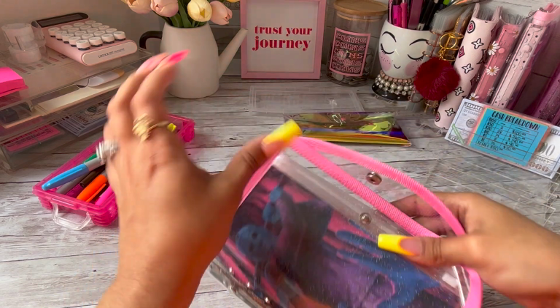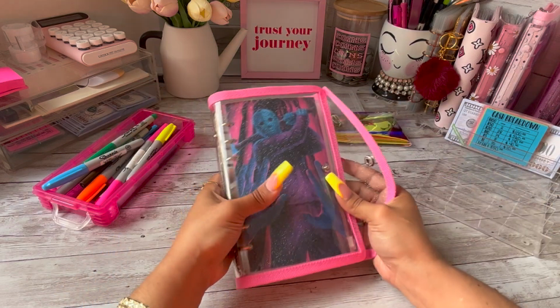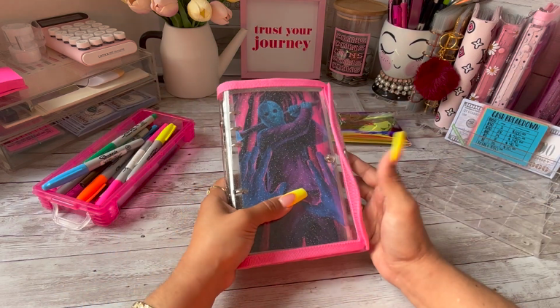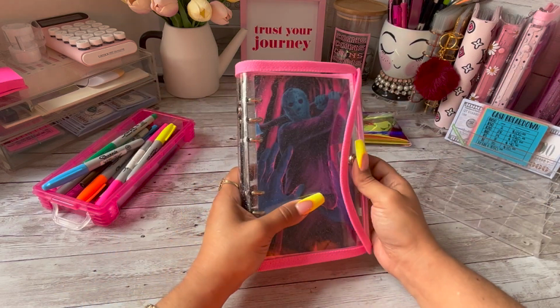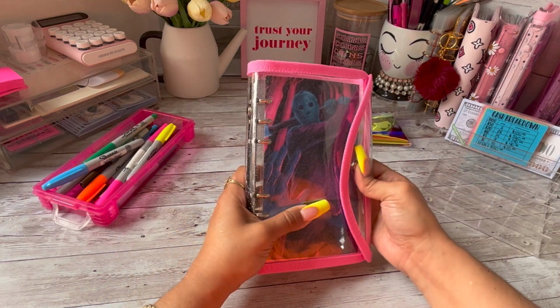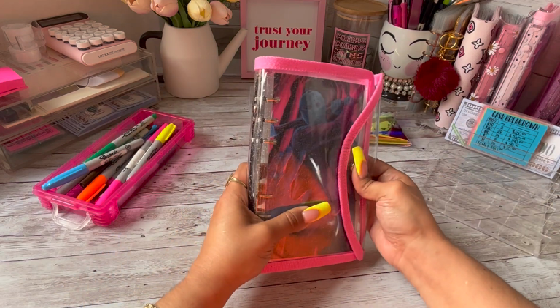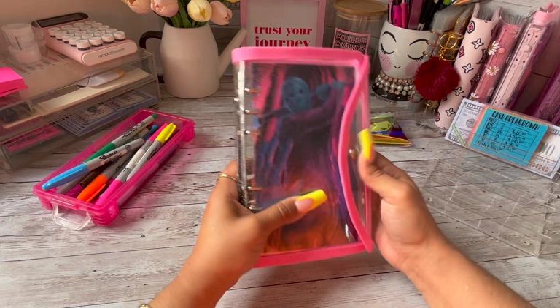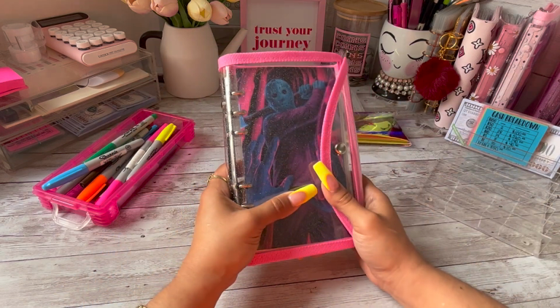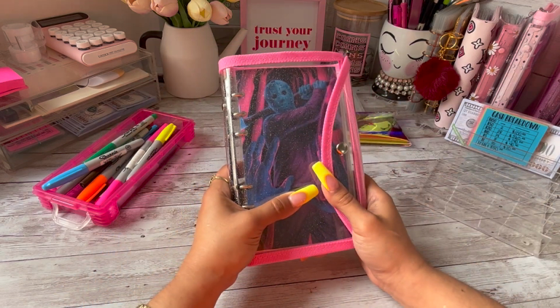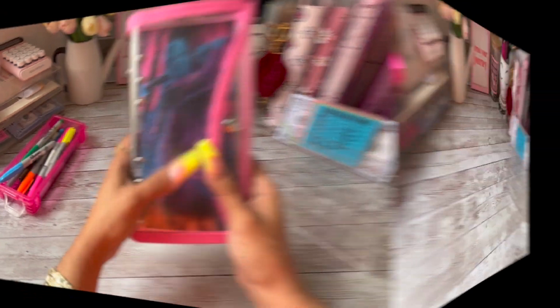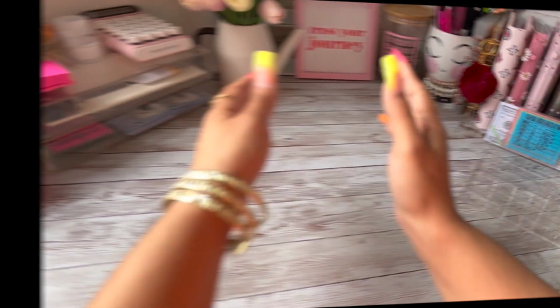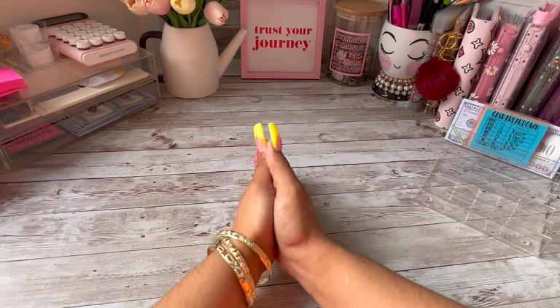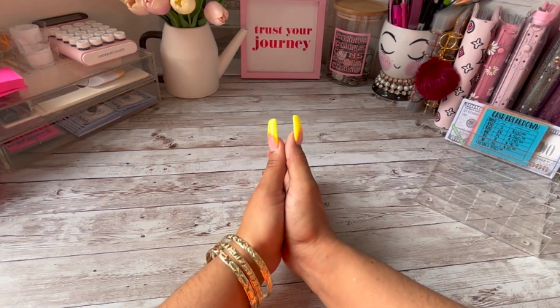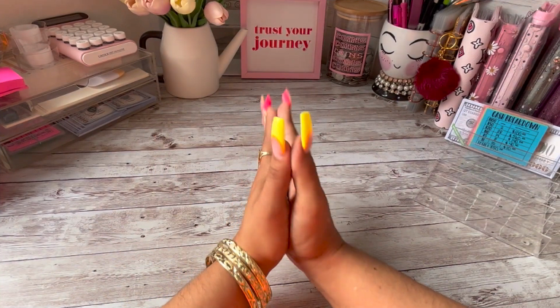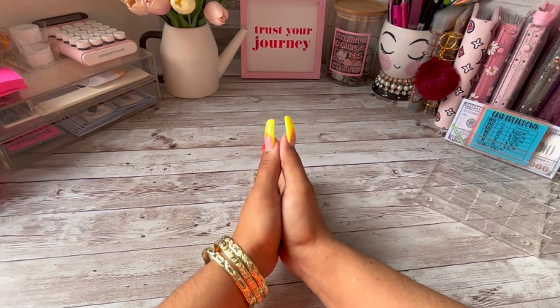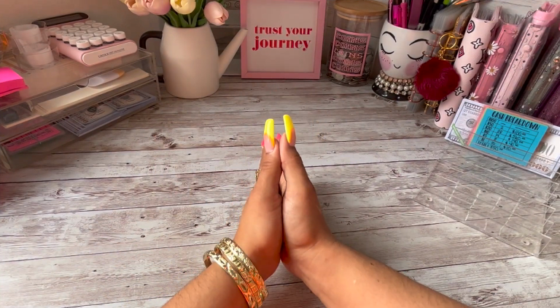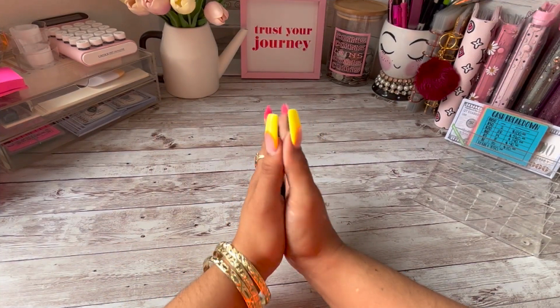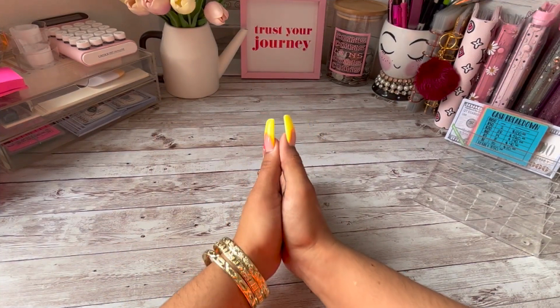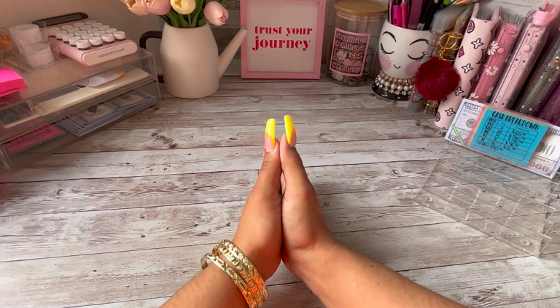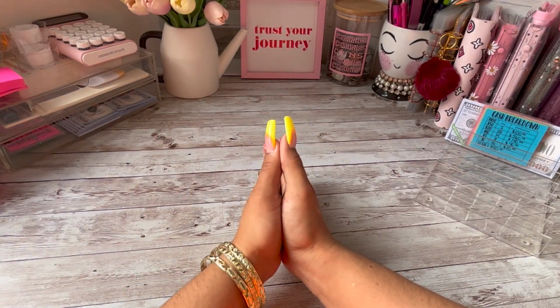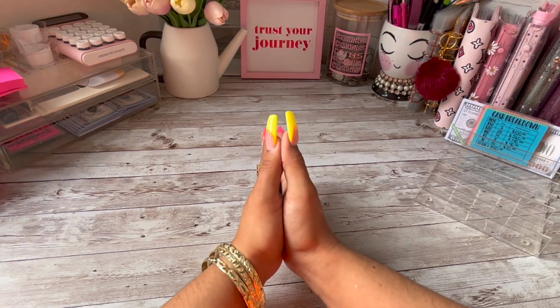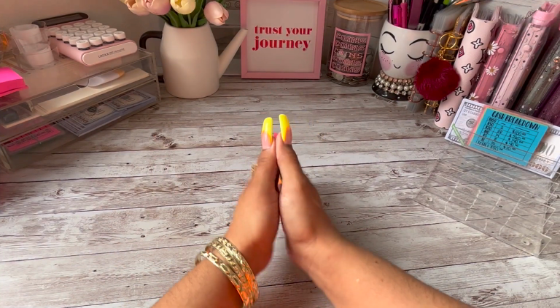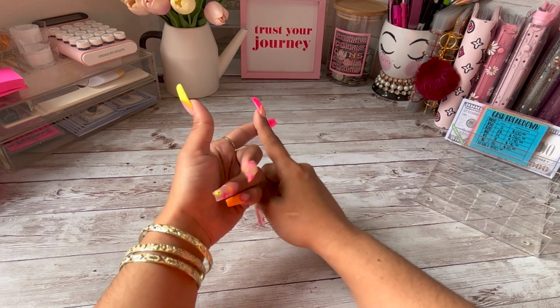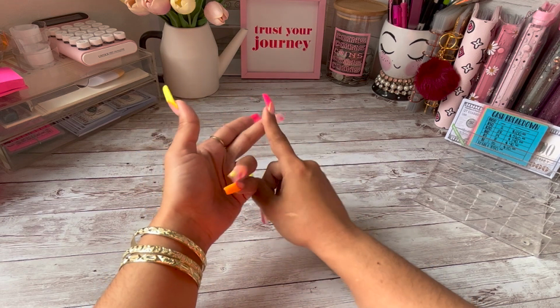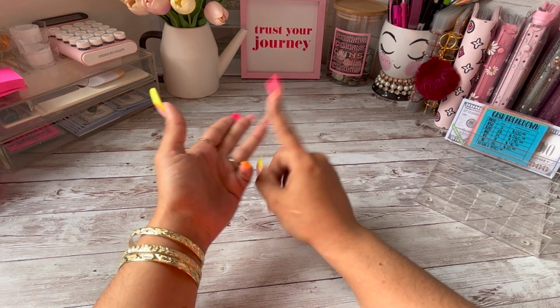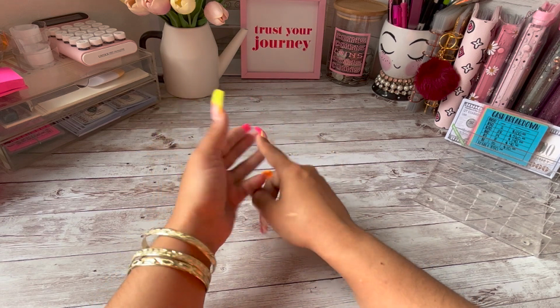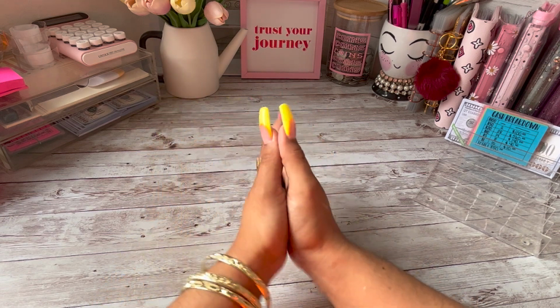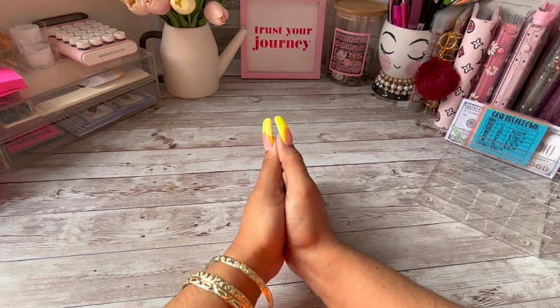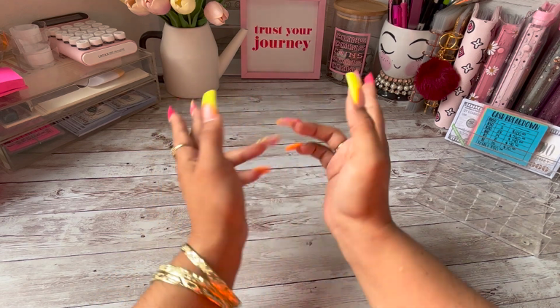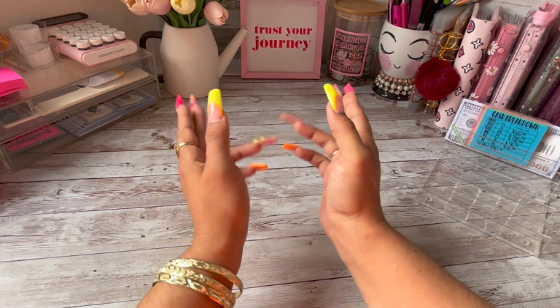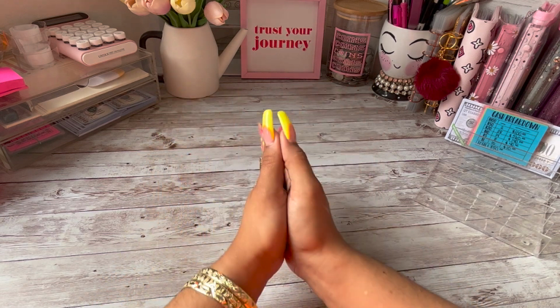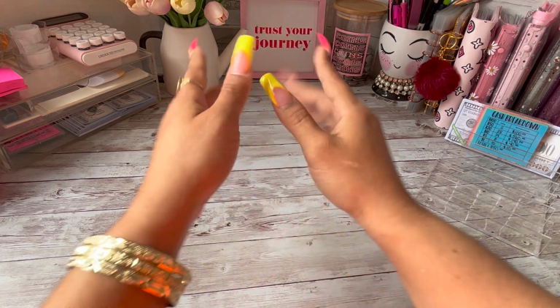And that is it for my challenge binder! You guys, we made it to the end. If you haven't done so already, please make sure to like, comment, subscribe, and I will catch you in my next one — bye!